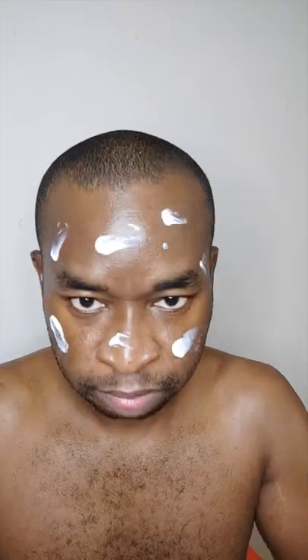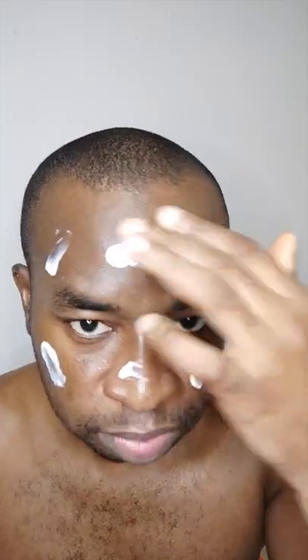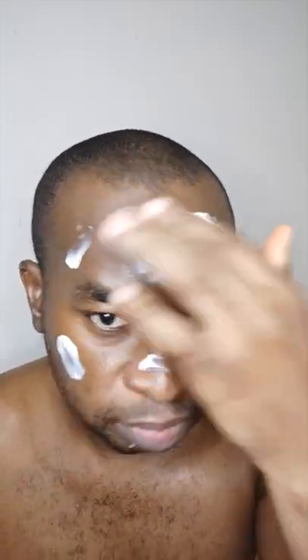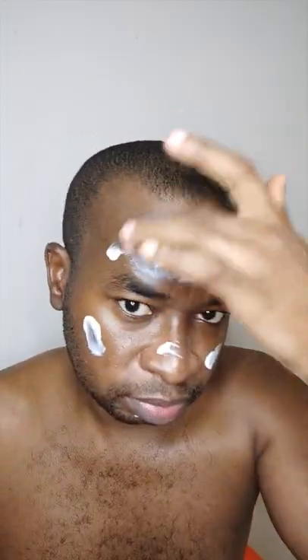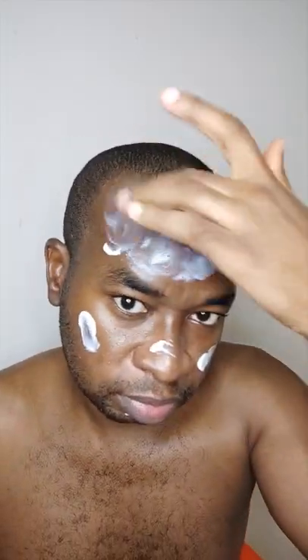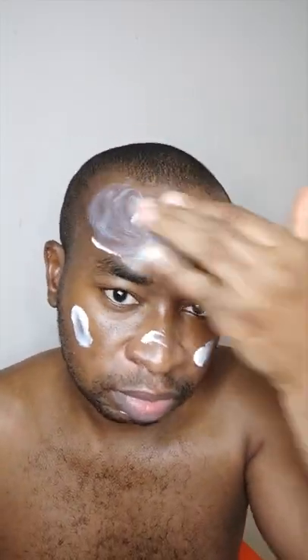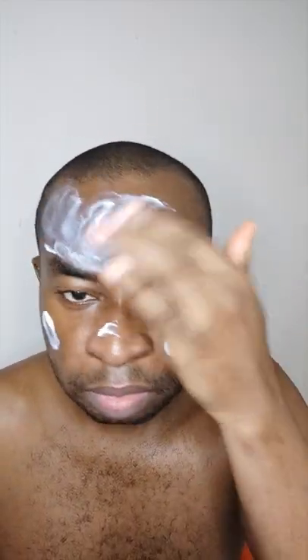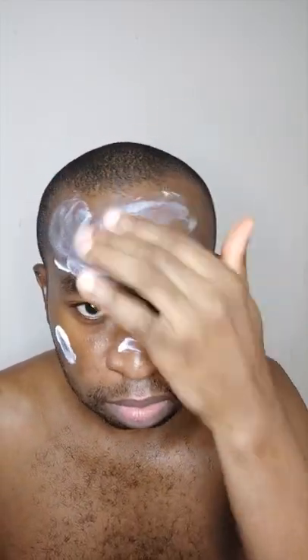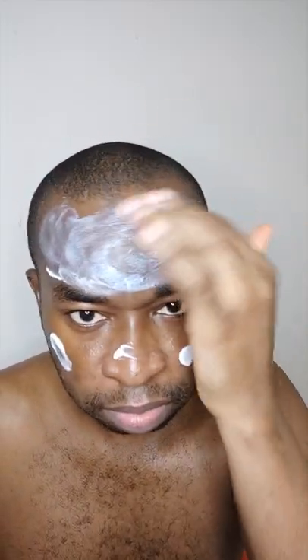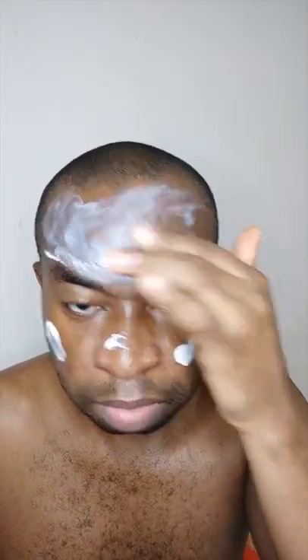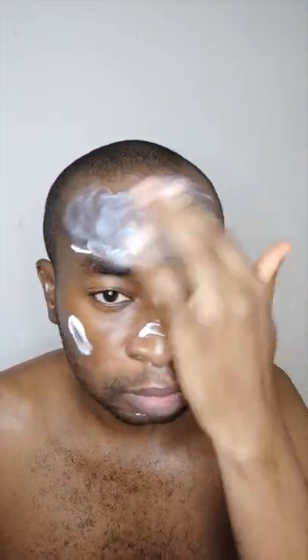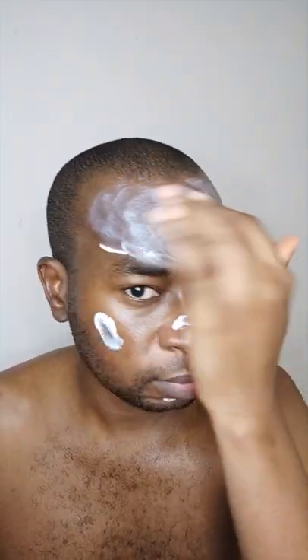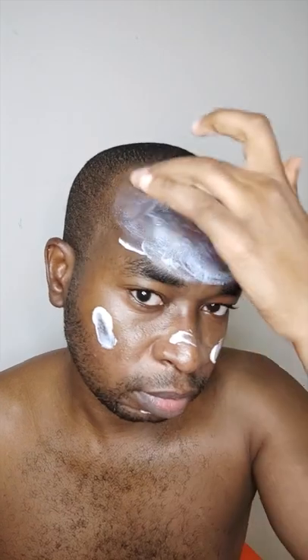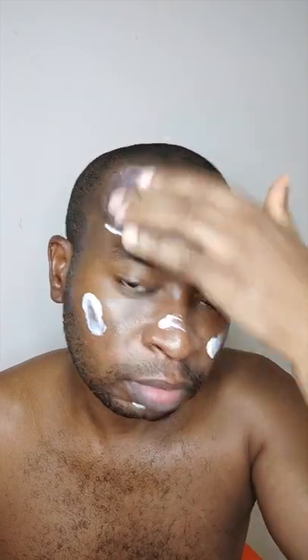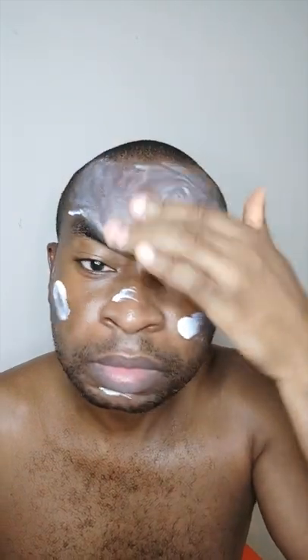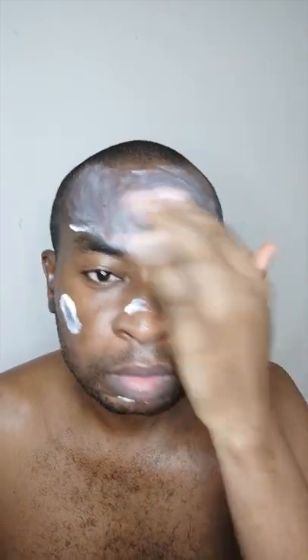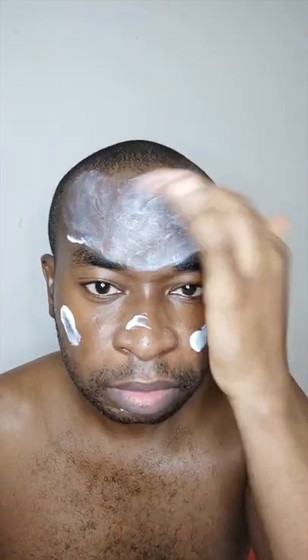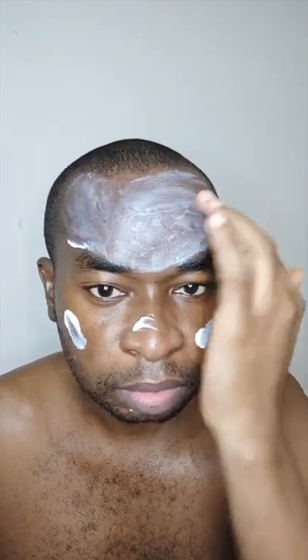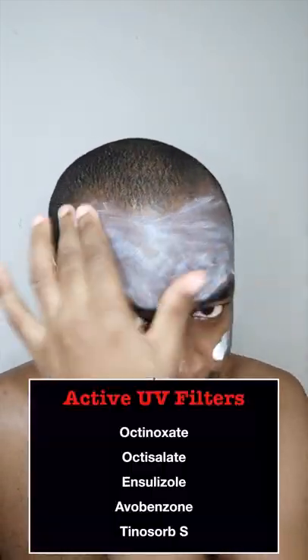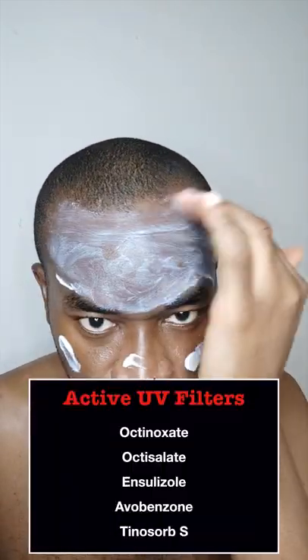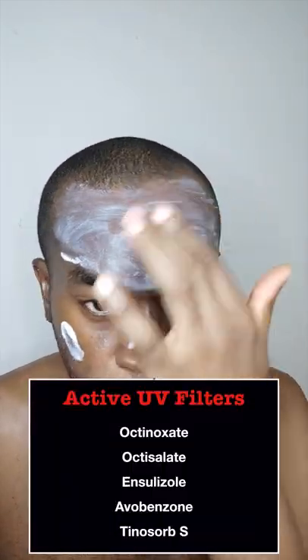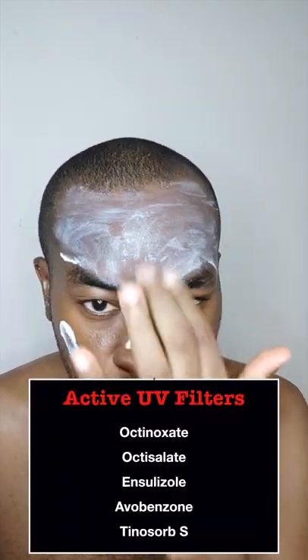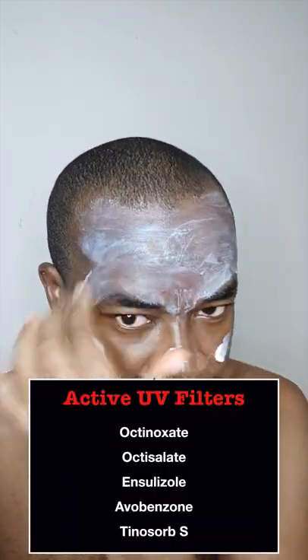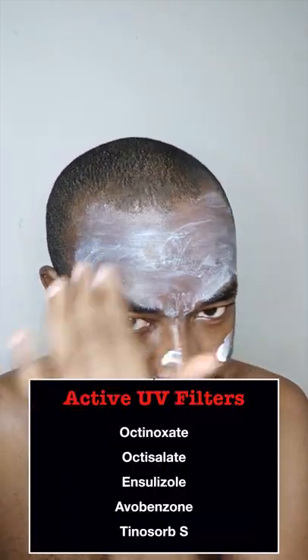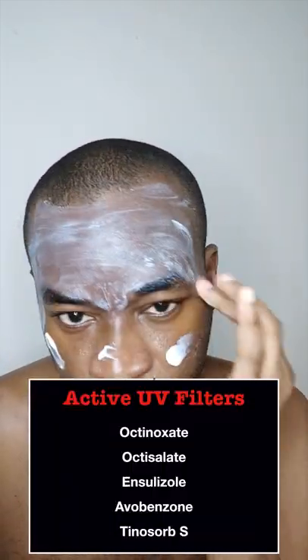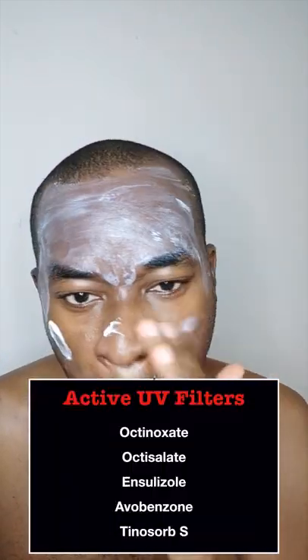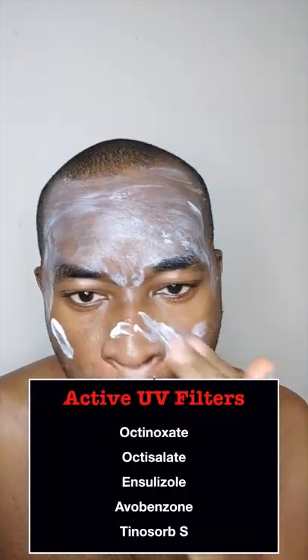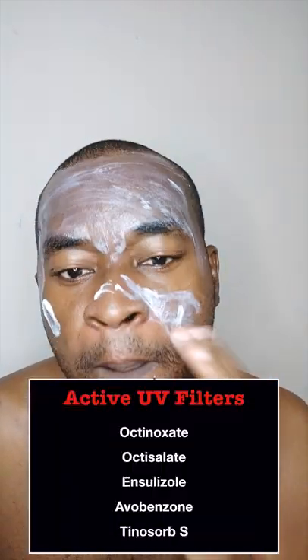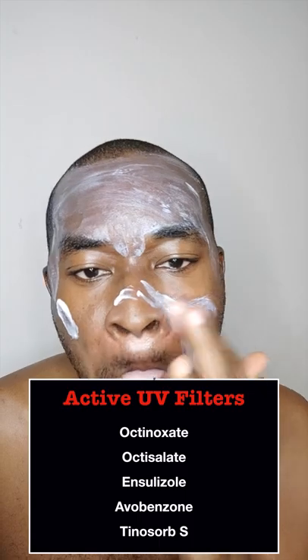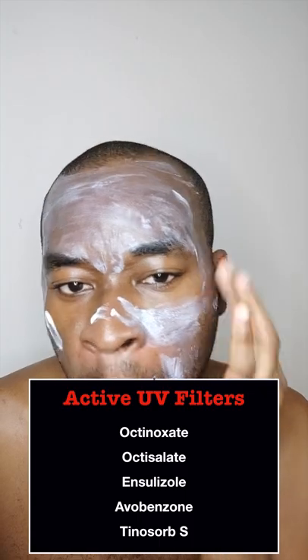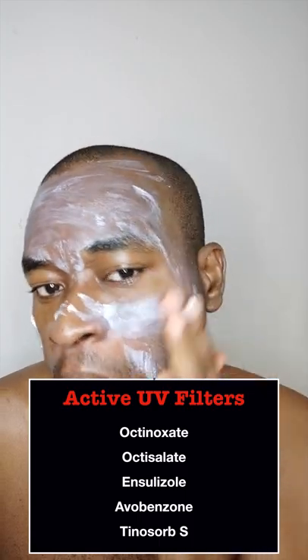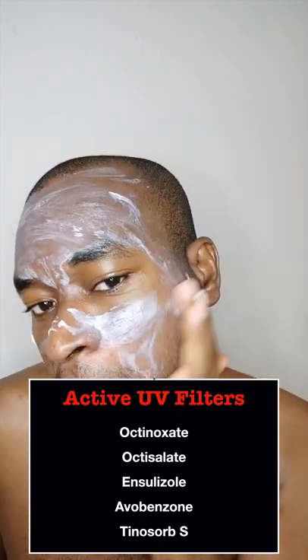Its SPF45 PA++++ rating is made possible by 5 UV filters which include Octinosate, Octisalate, Ensolizol, Evobenzone, and Tinosorb S.